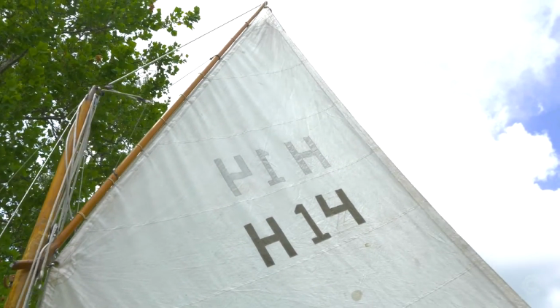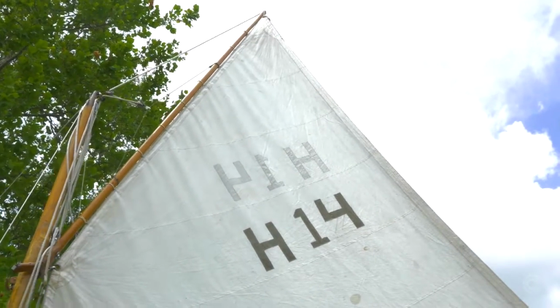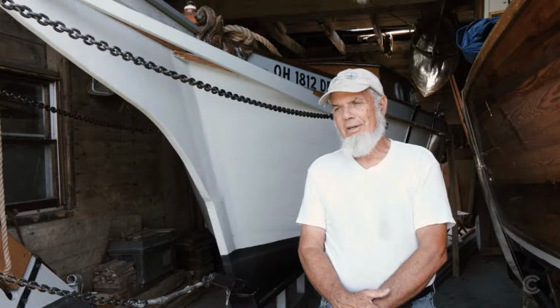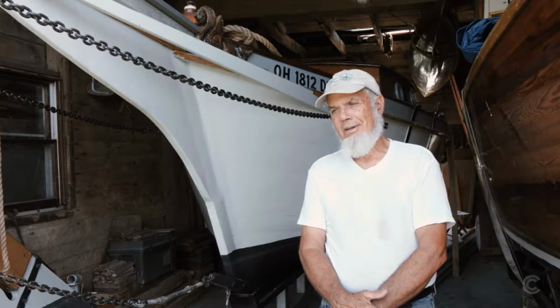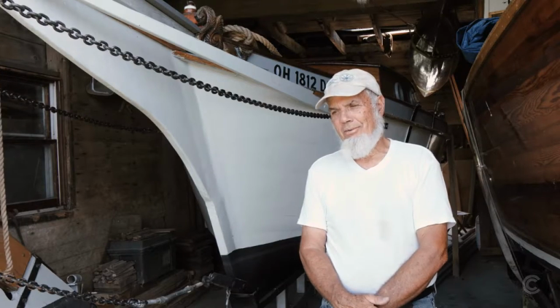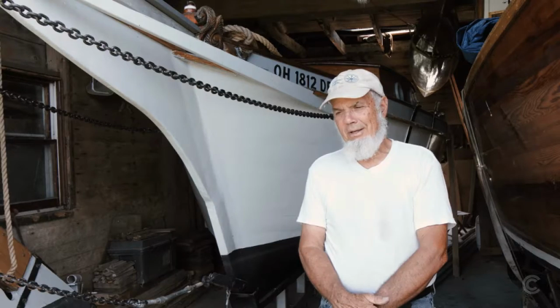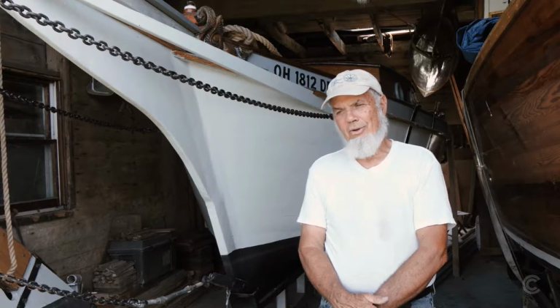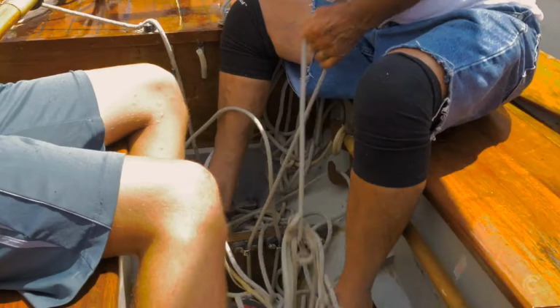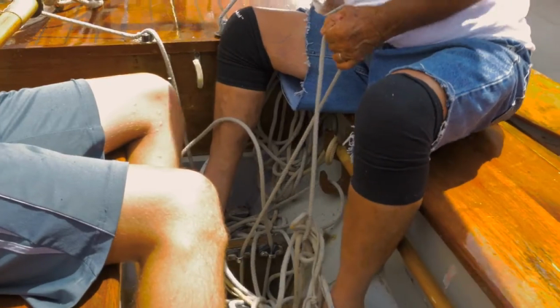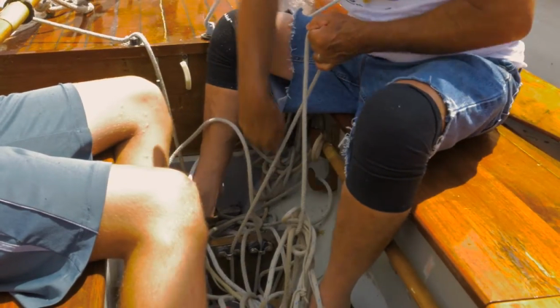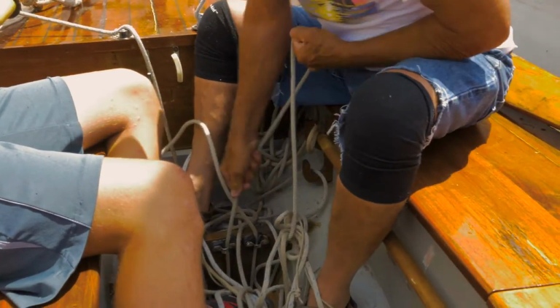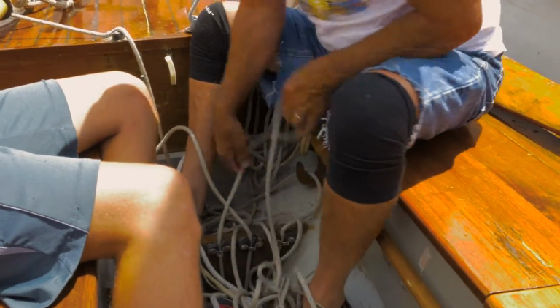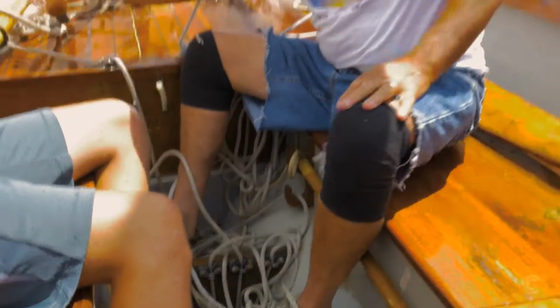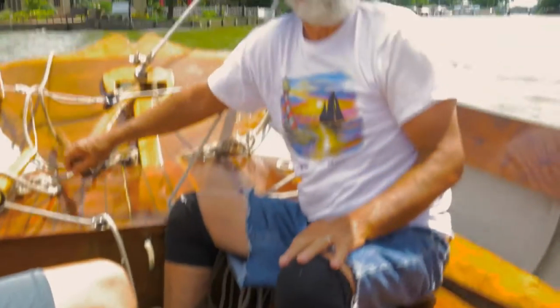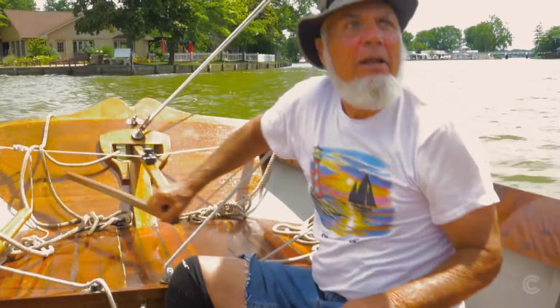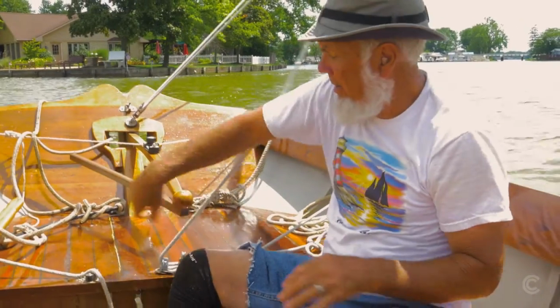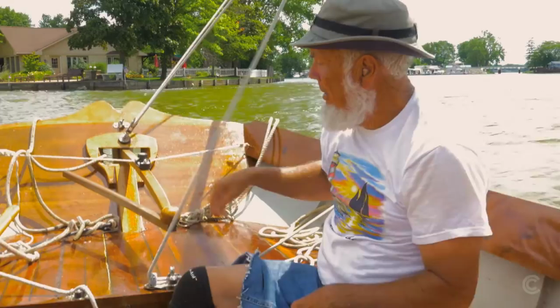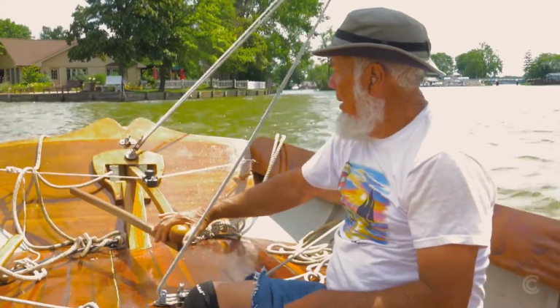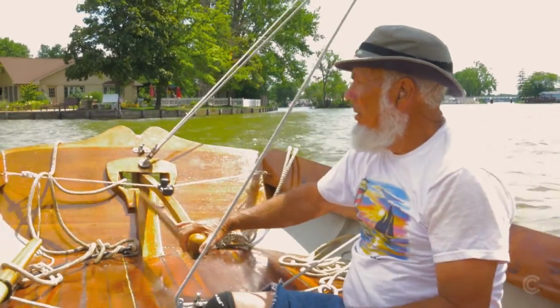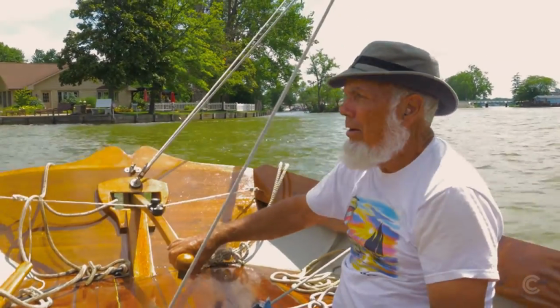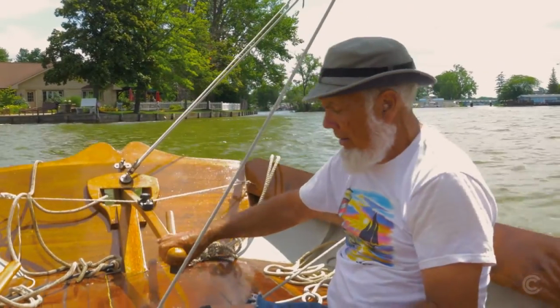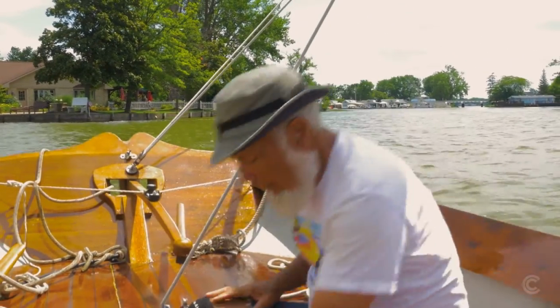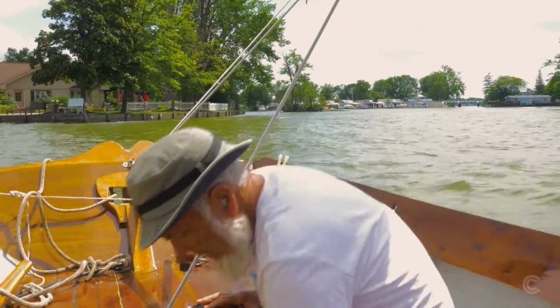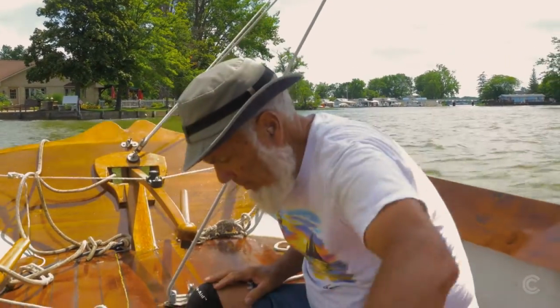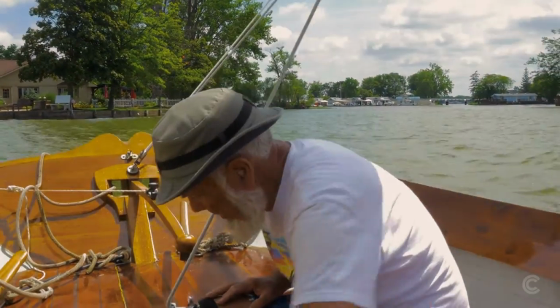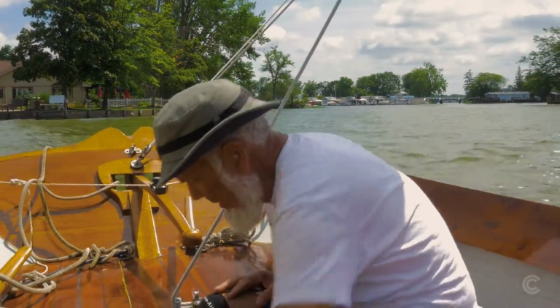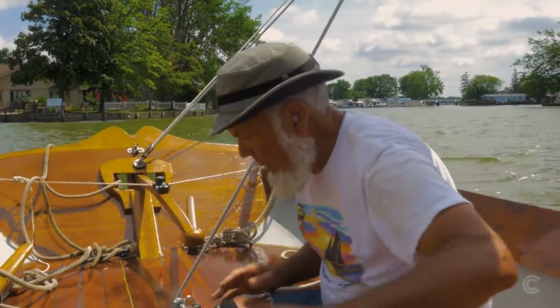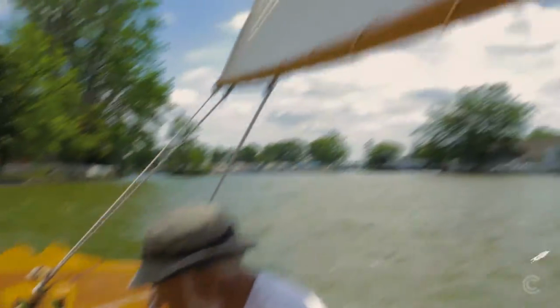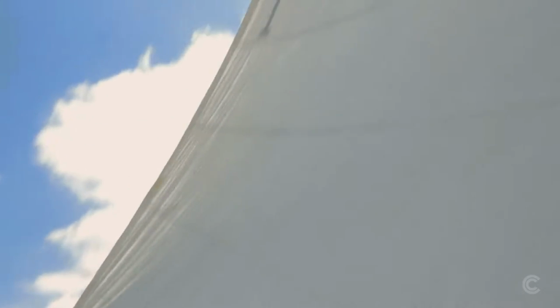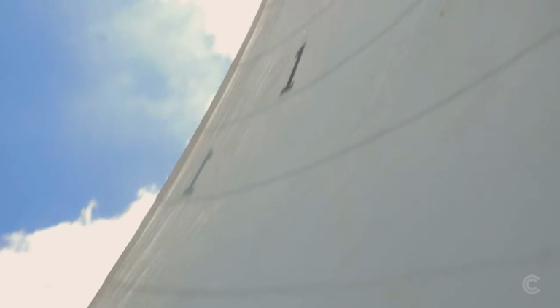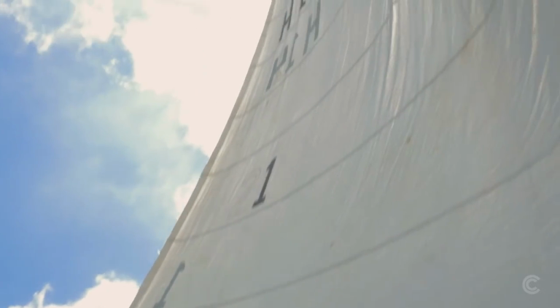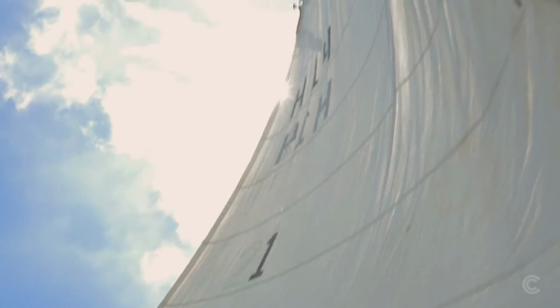Sailing's kind of an art. You sort of learn how to handle your sails and how to handle the boat. It's not just a throttle. You don't go very fast, but that's not the point of sailing — it's not to go fast or to get anywhere, but just to enjoy being out there.